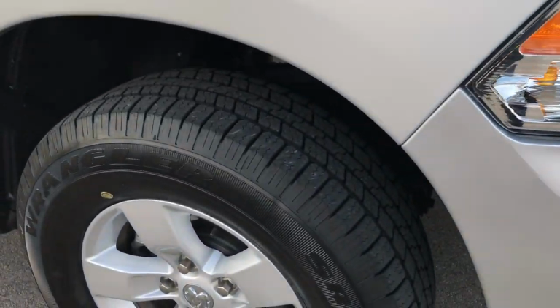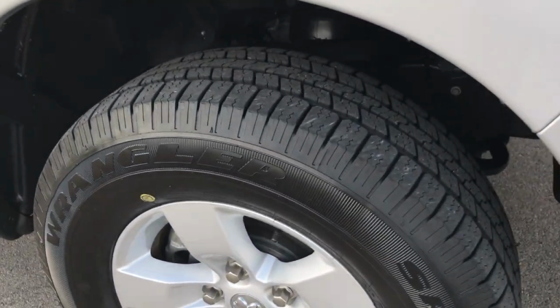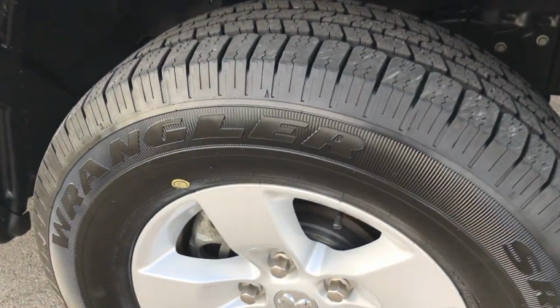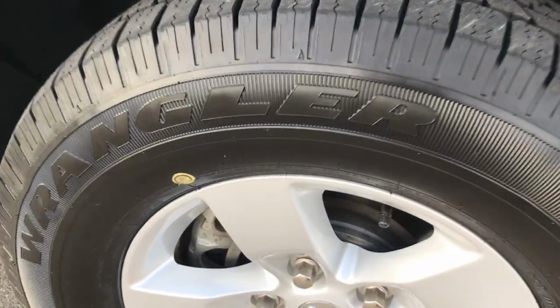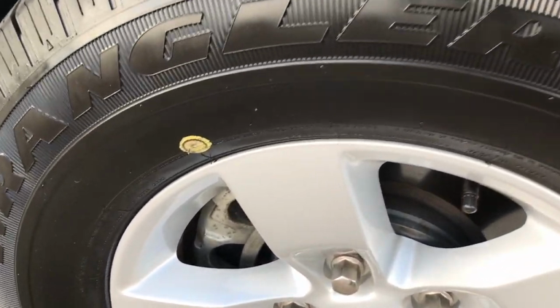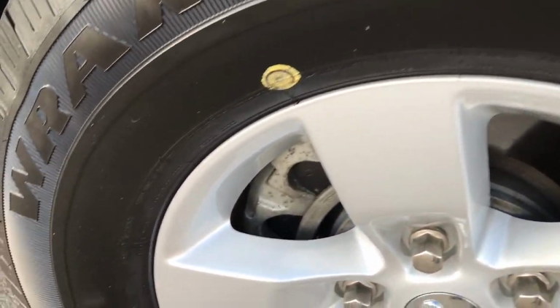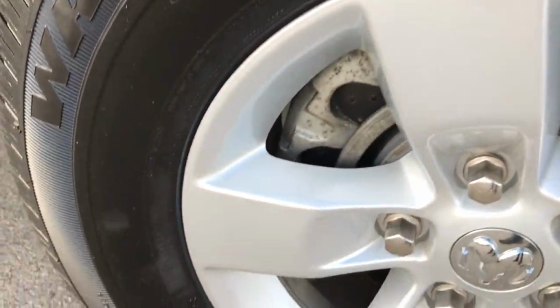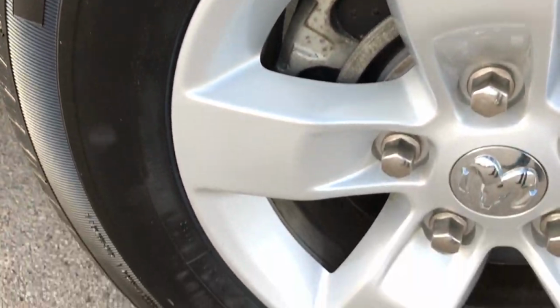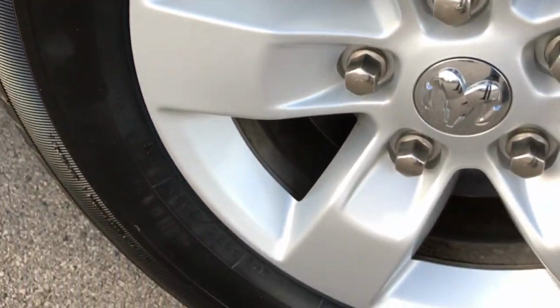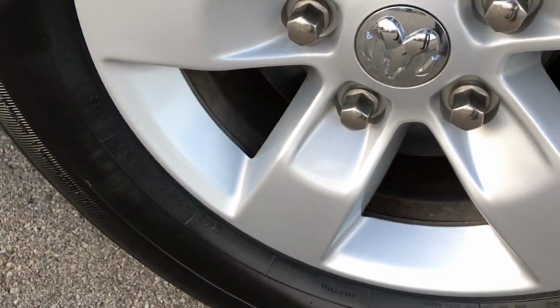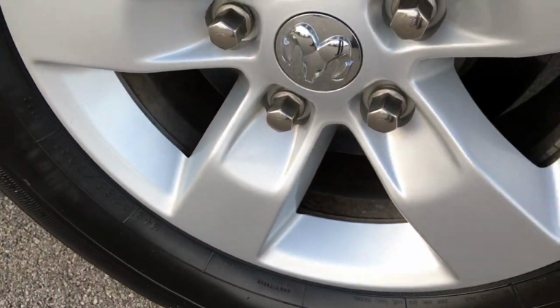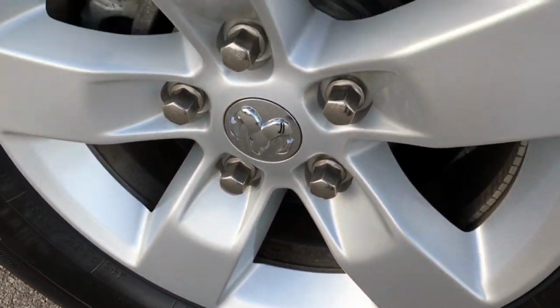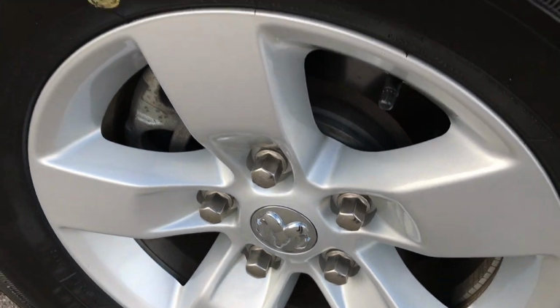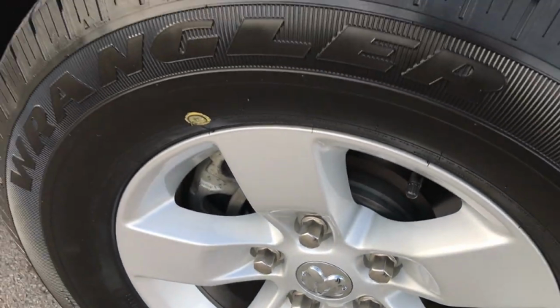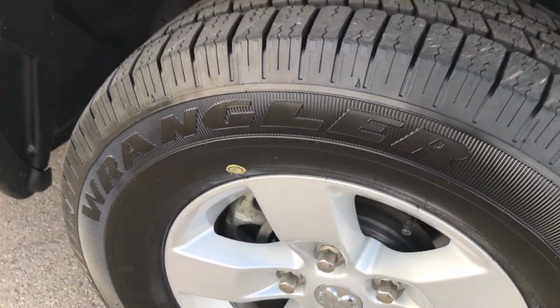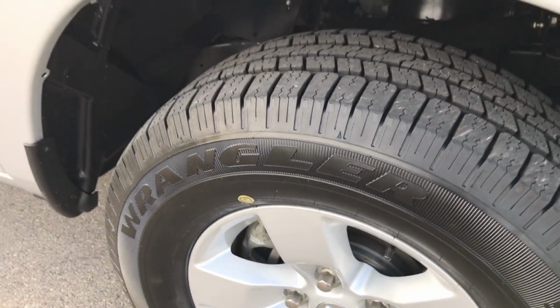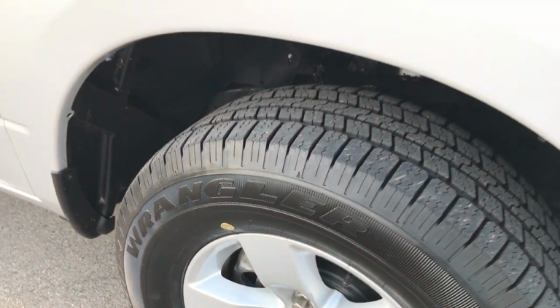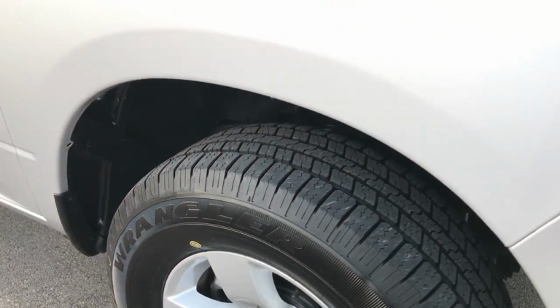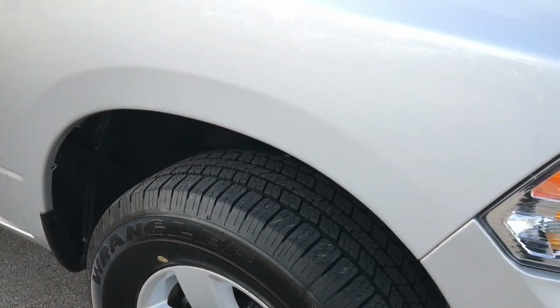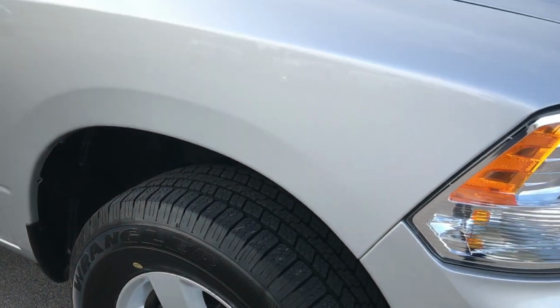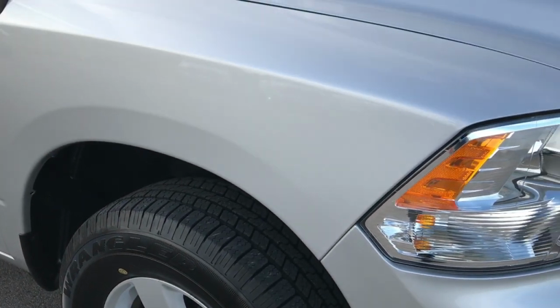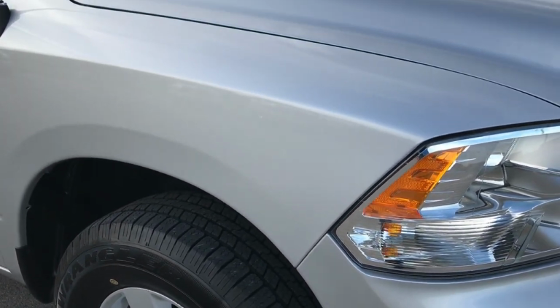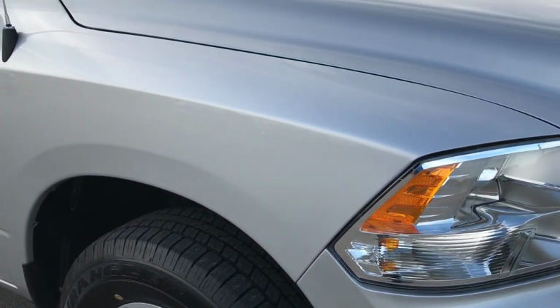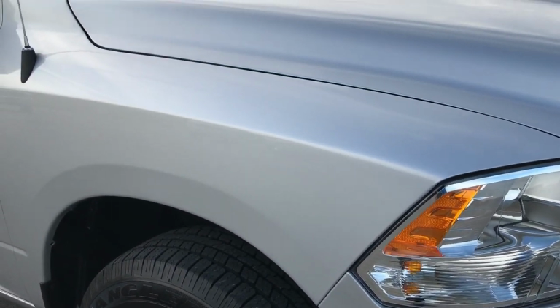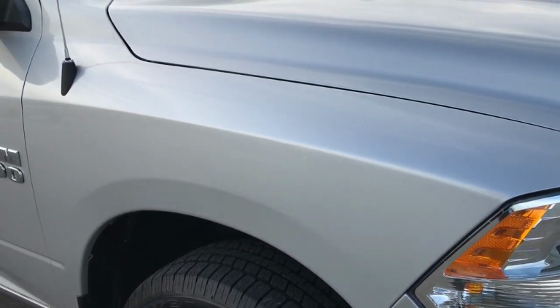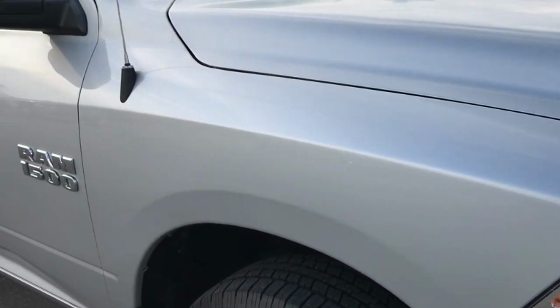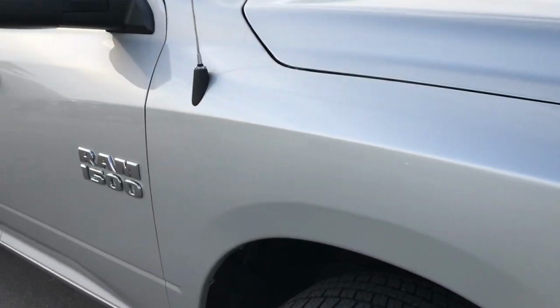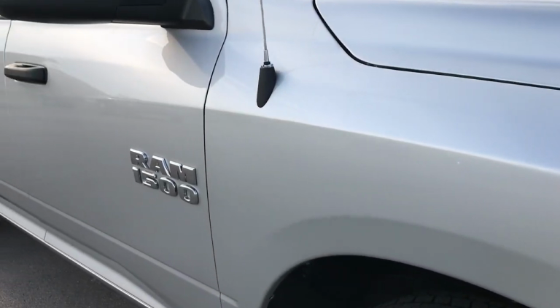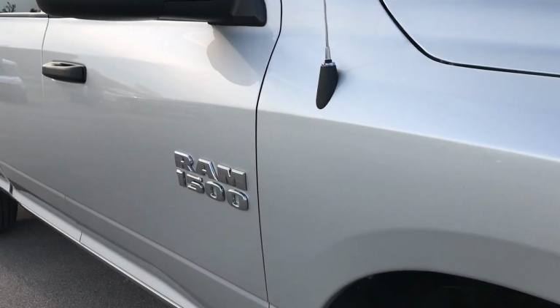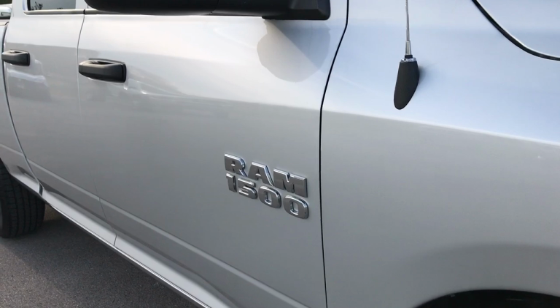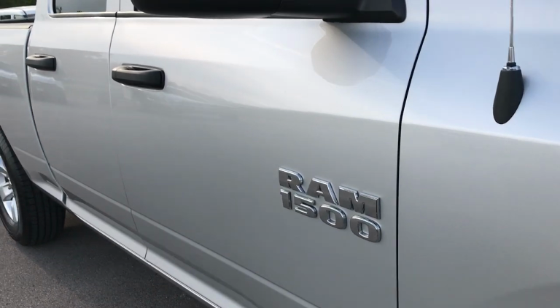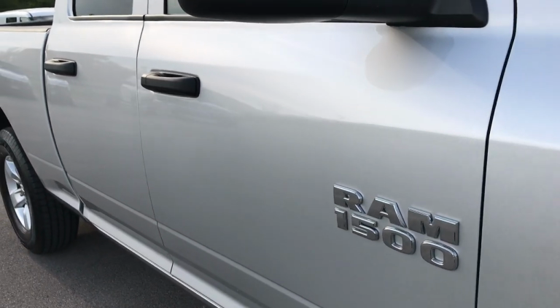Passenger side rim — no scuffs or scrapes on that. And as we go down this side of the truck you can see just how clean that body is, how reflective the paint is.